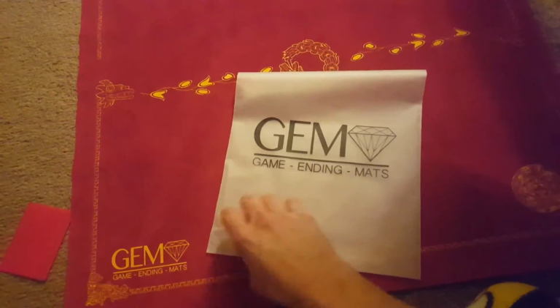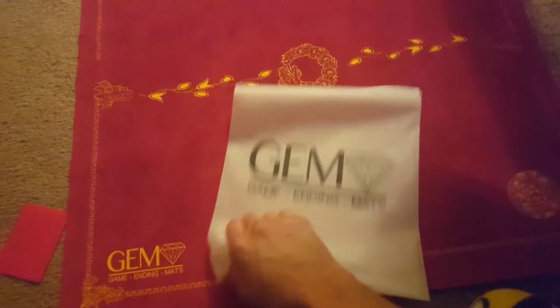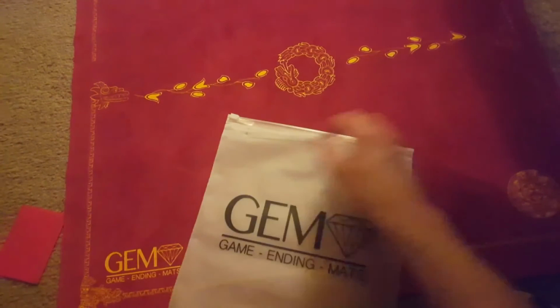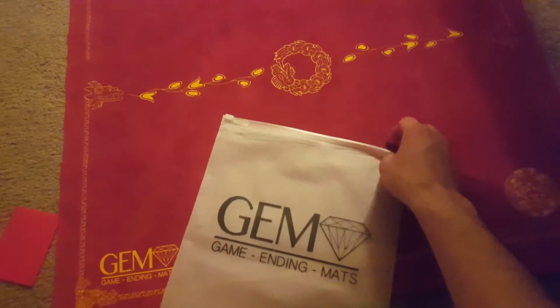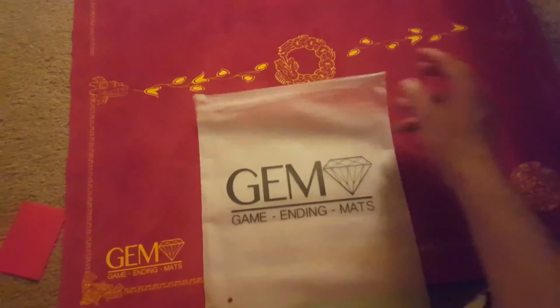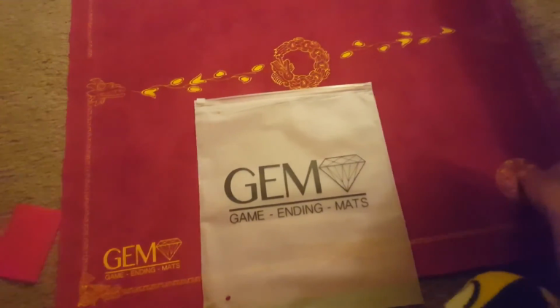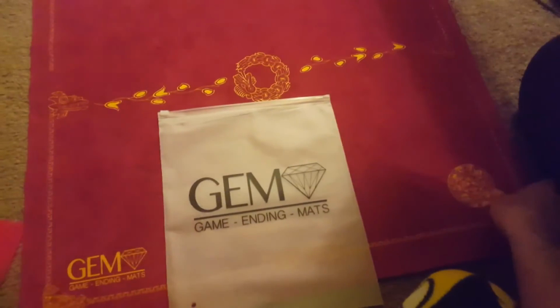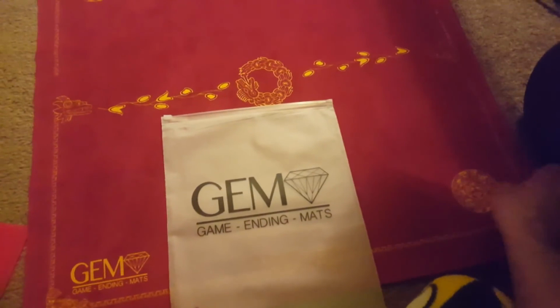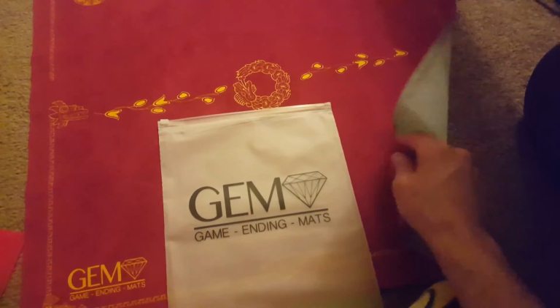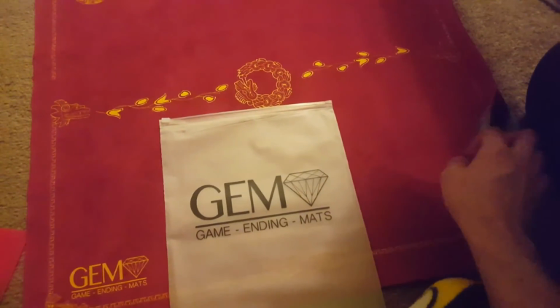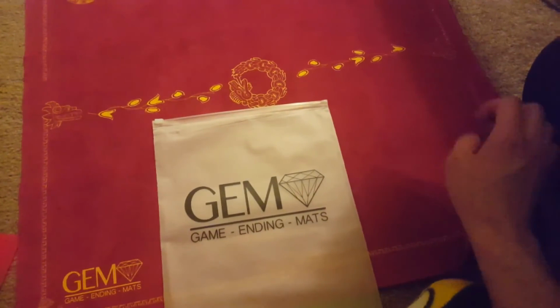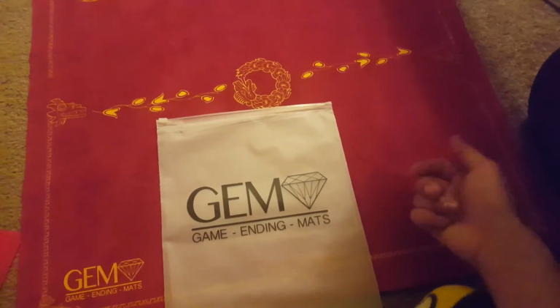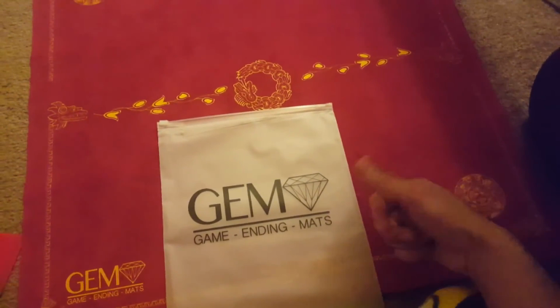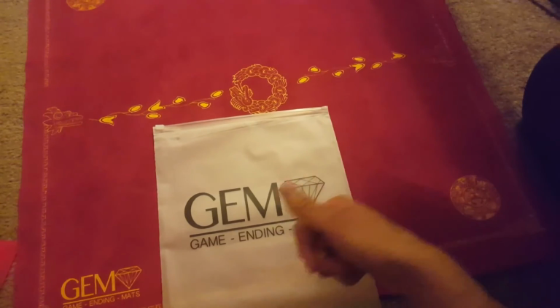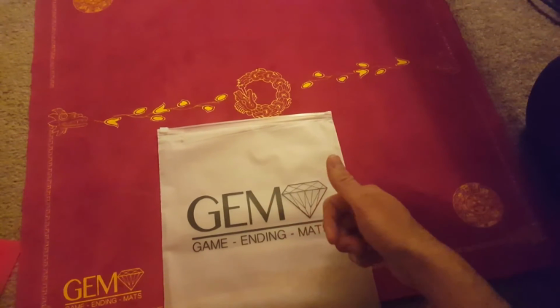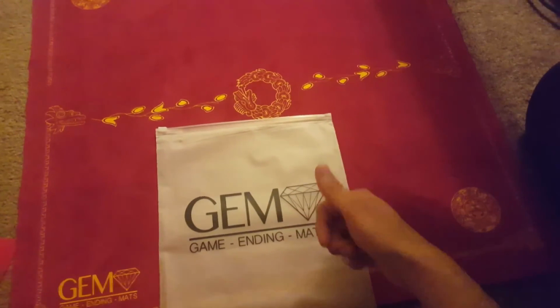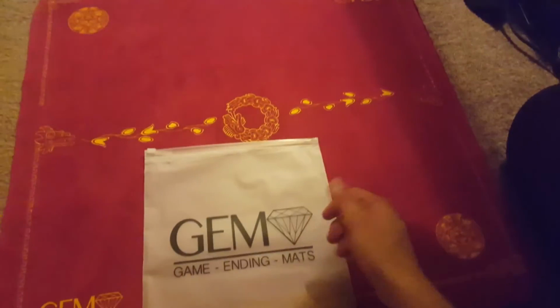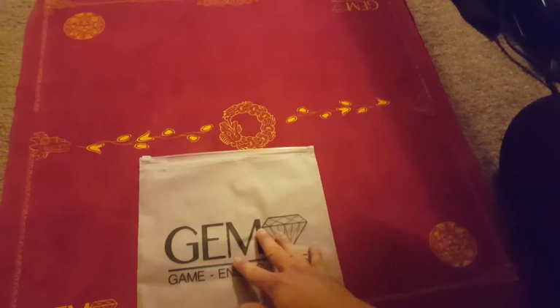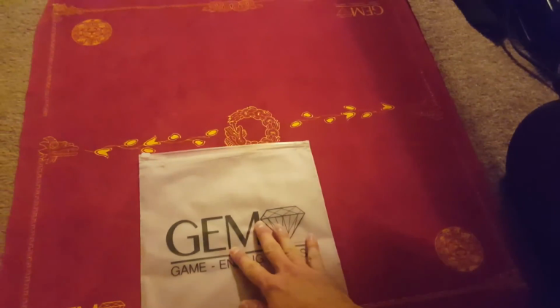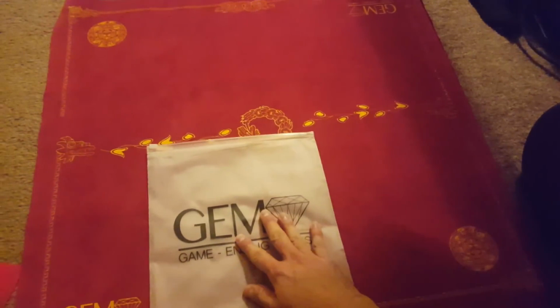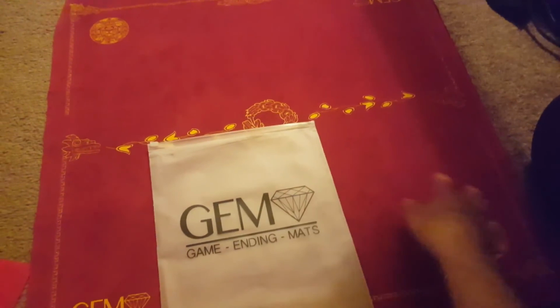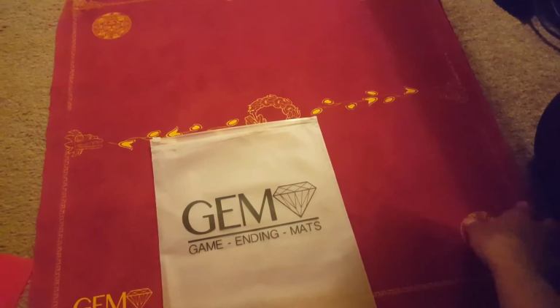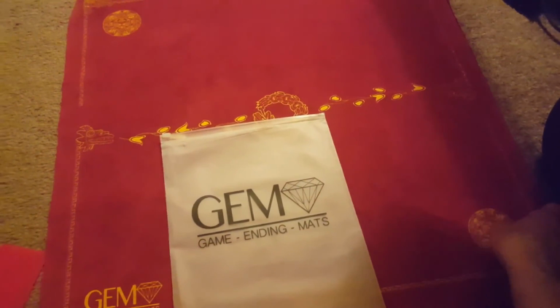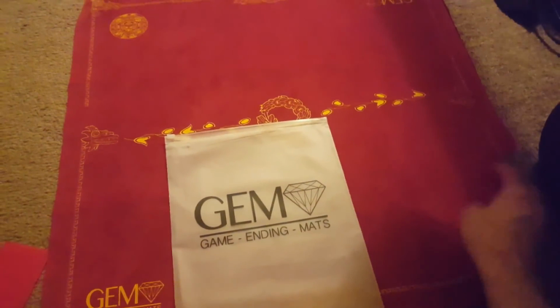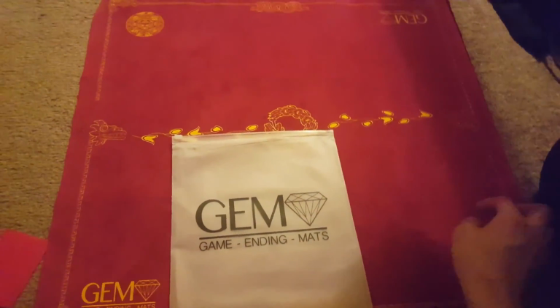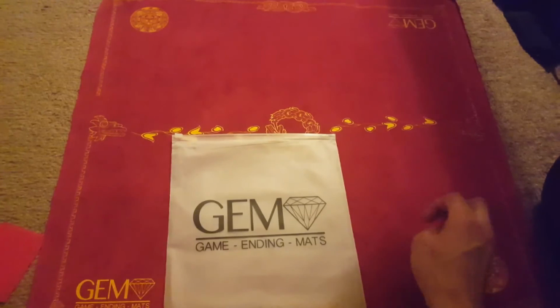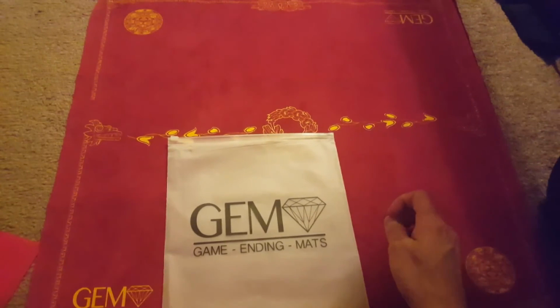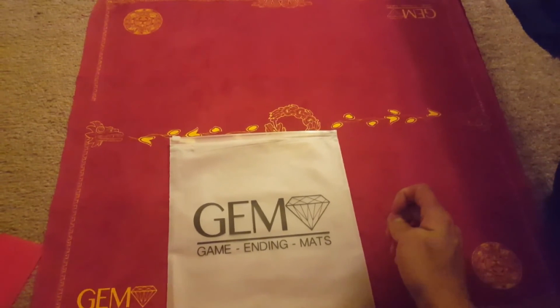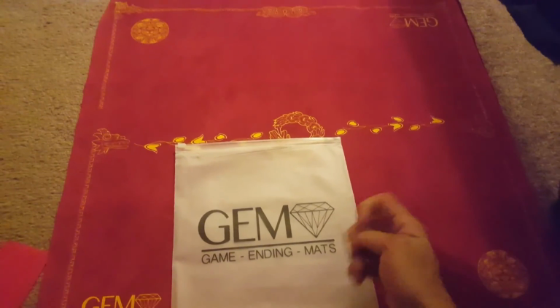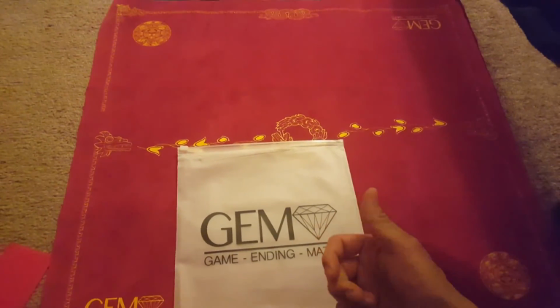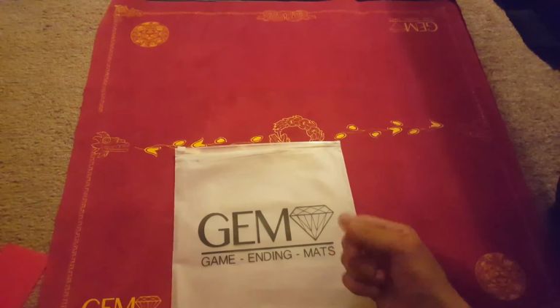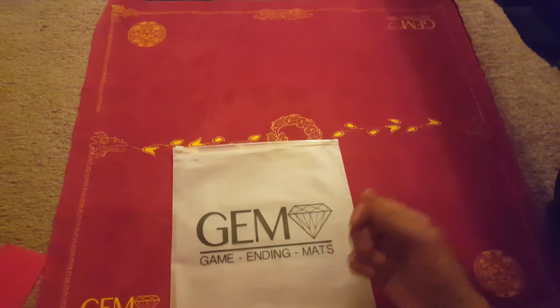The pros definitely outweigh it. GEM playmats, to my knowledge, are the best playmat available at the moment. That's it — thanks for watching.